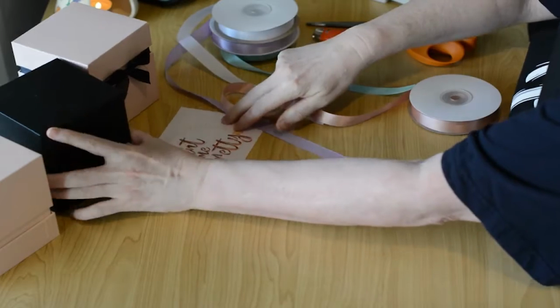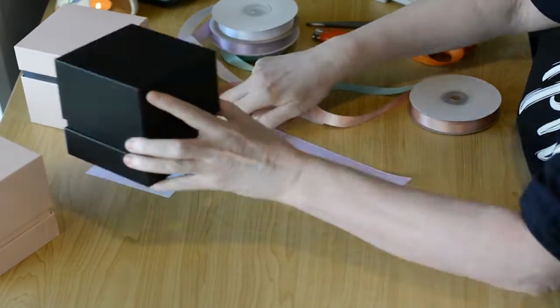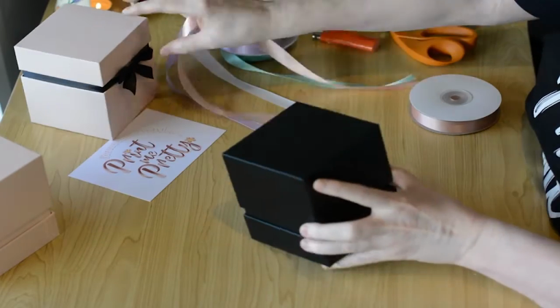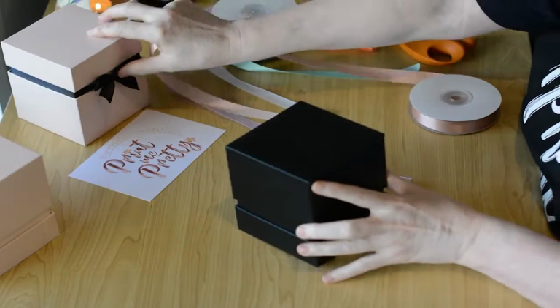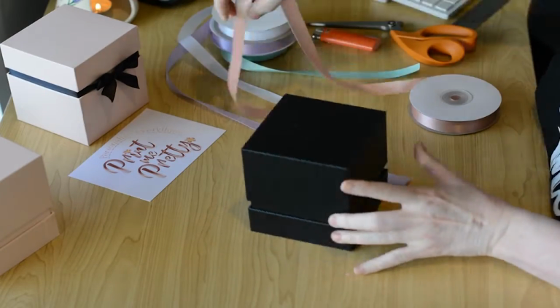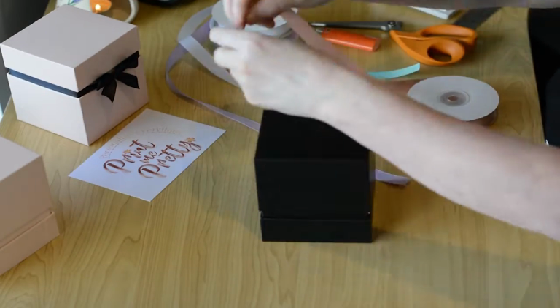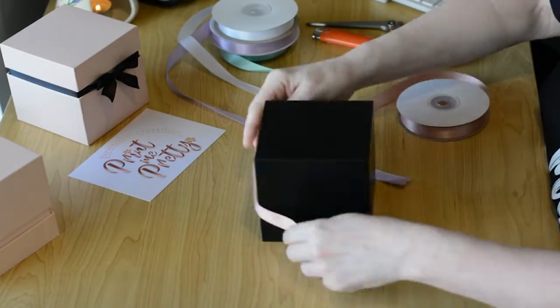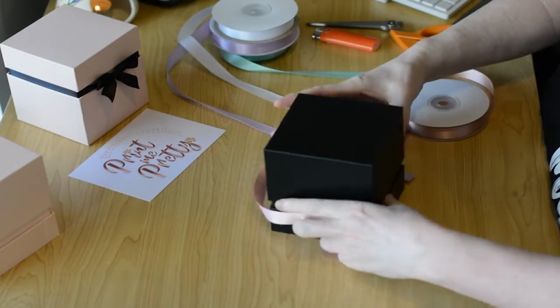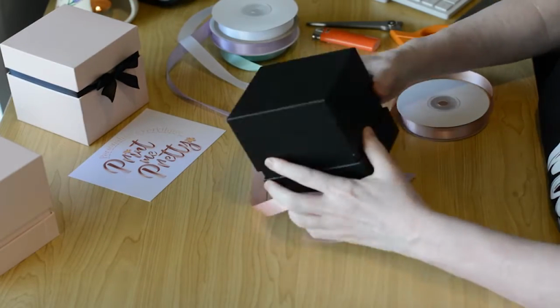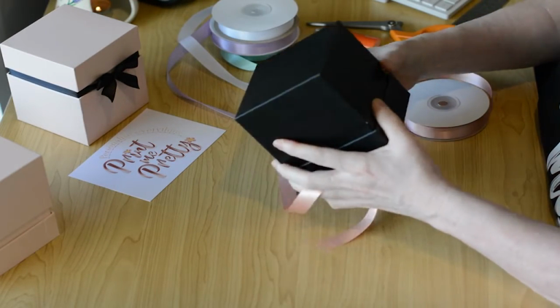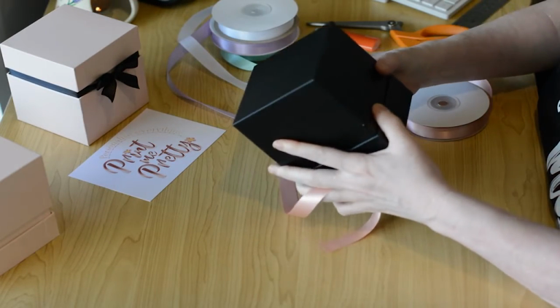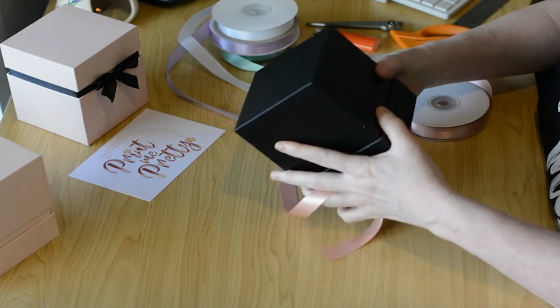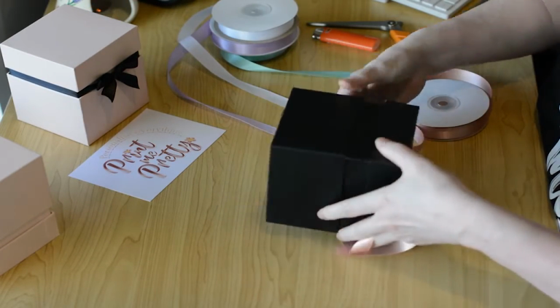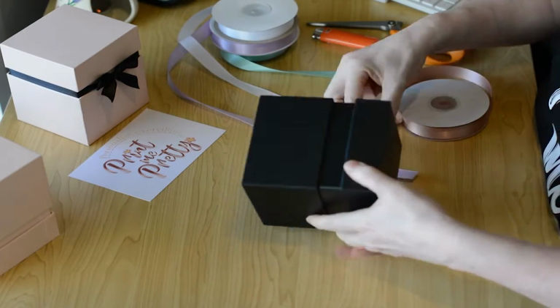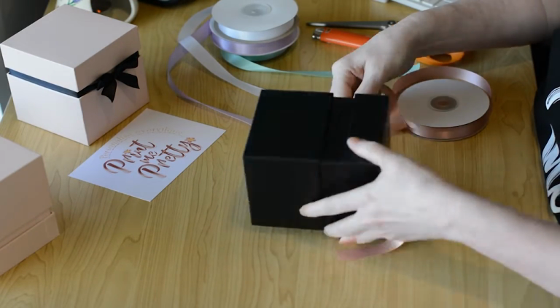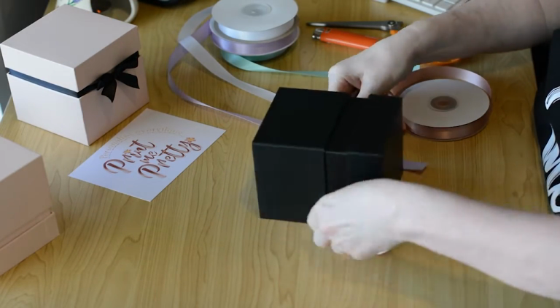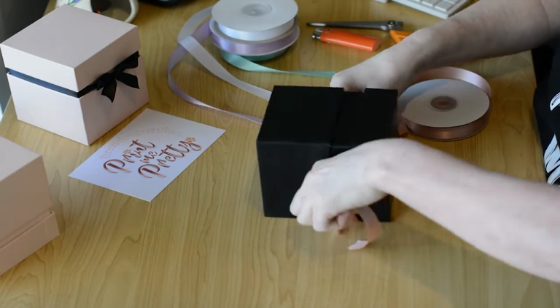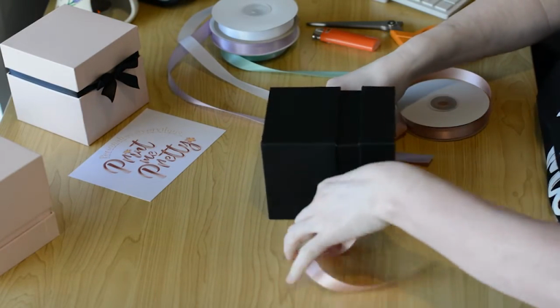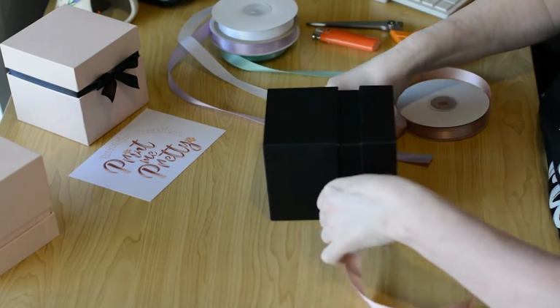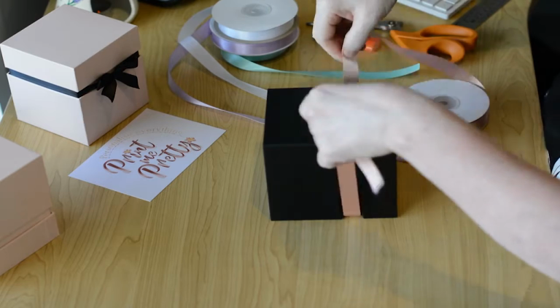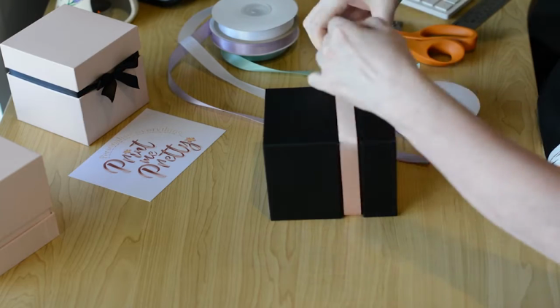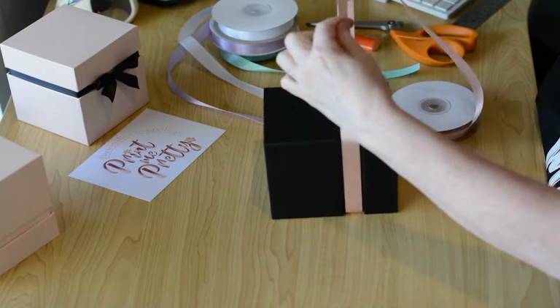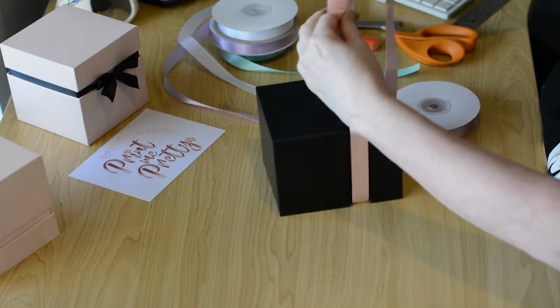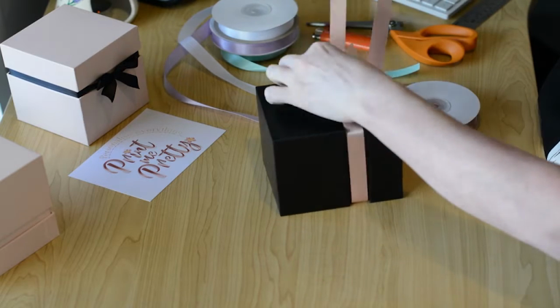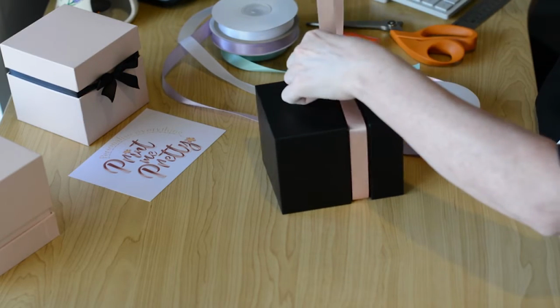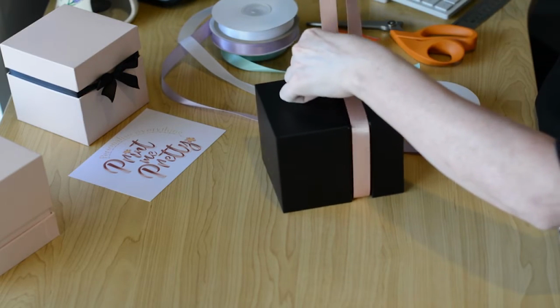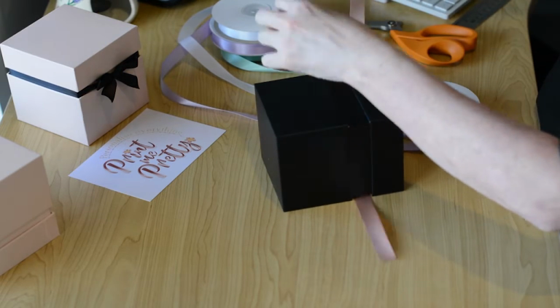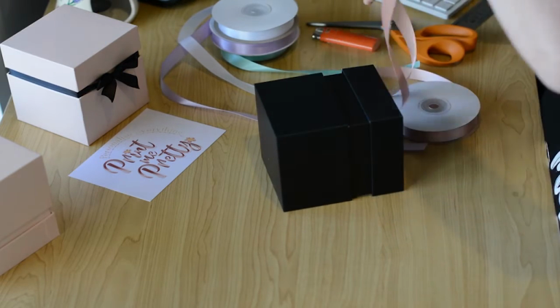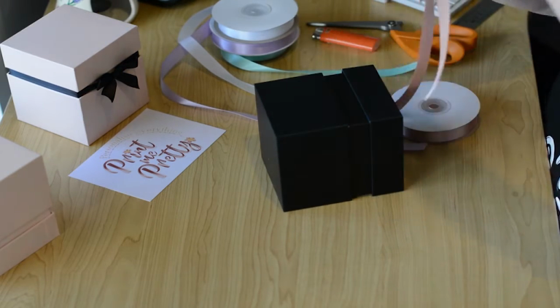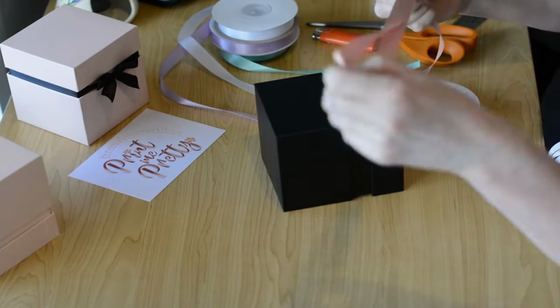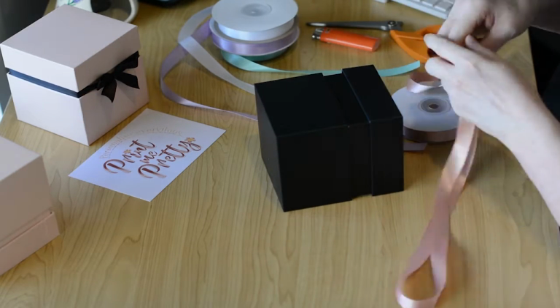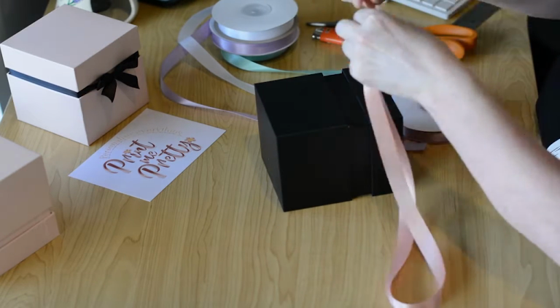The first thing I would recommend is to use double-face satin. This makes finishing the bow a little easier and you'll have less twisting and fussing at the end to get the bow in the perfect position.